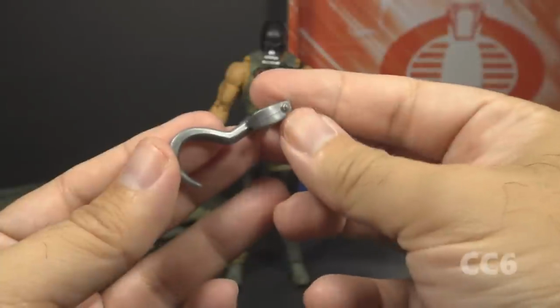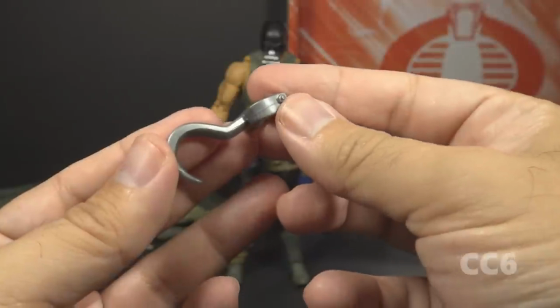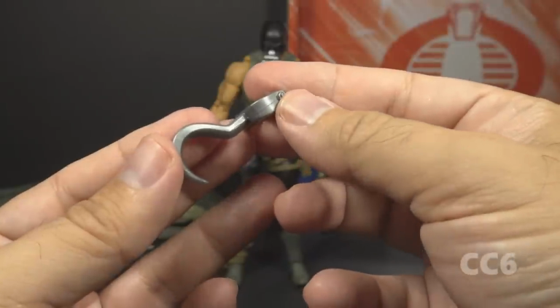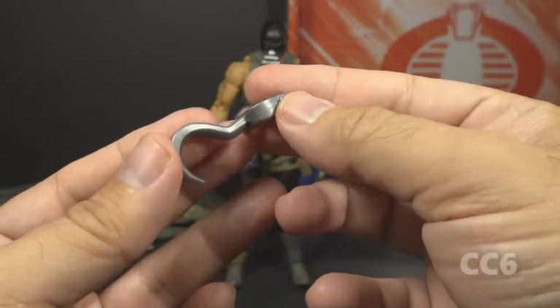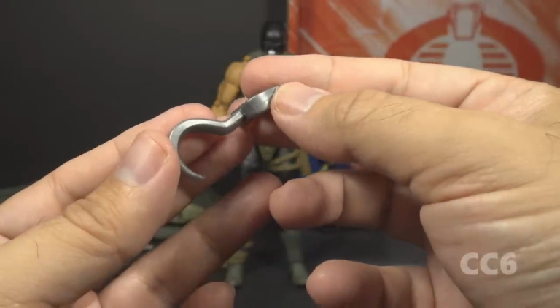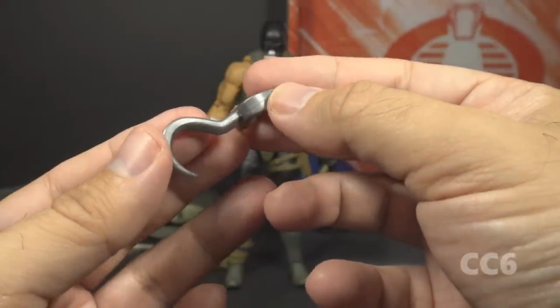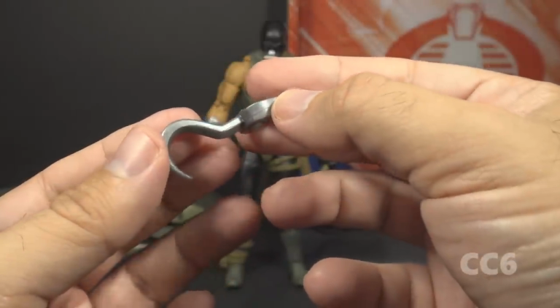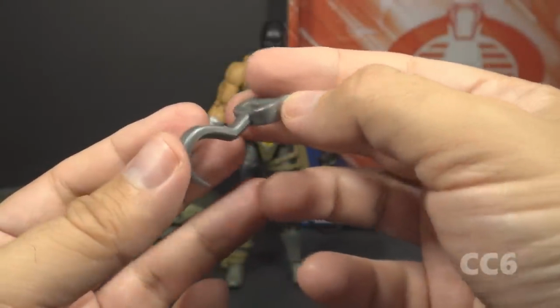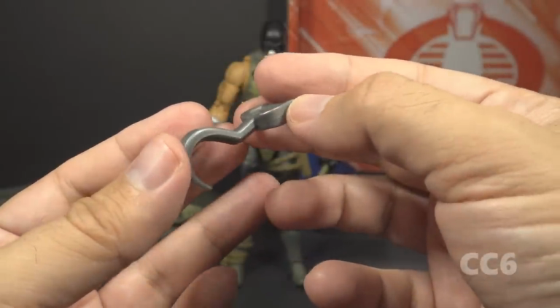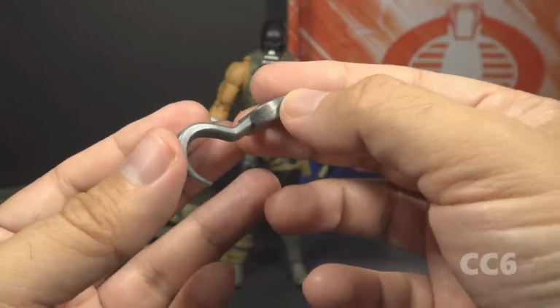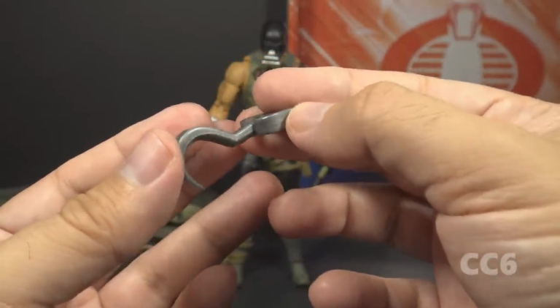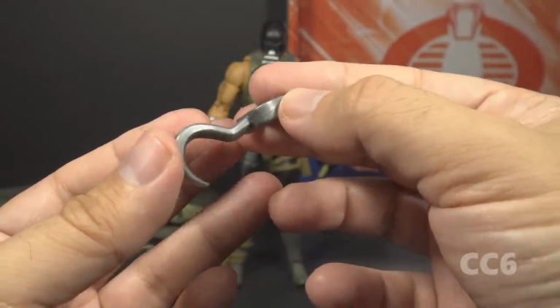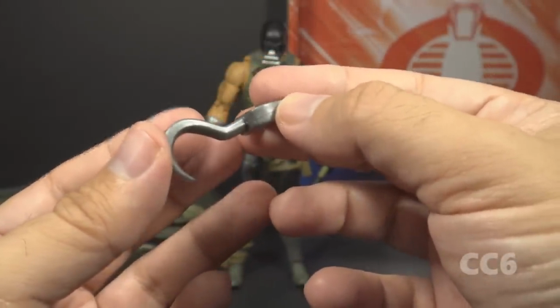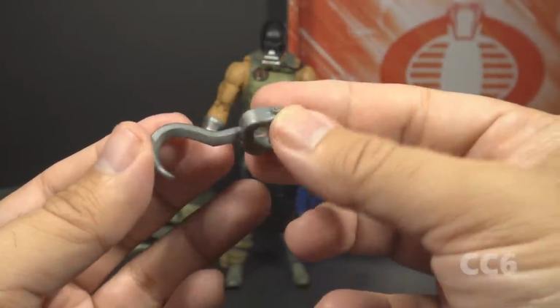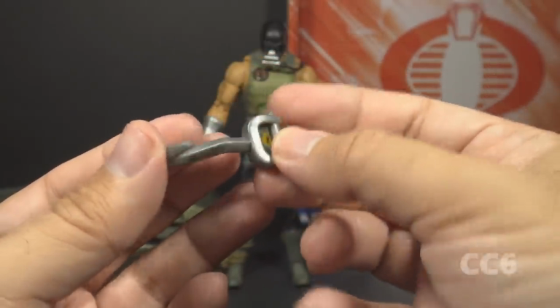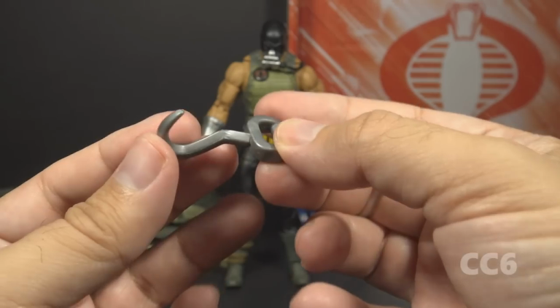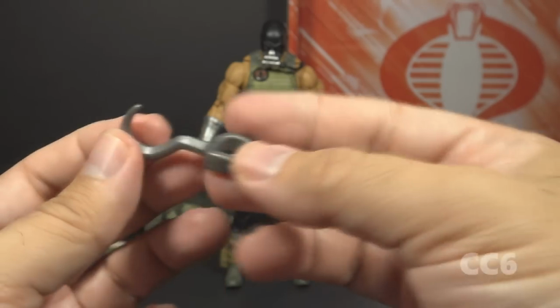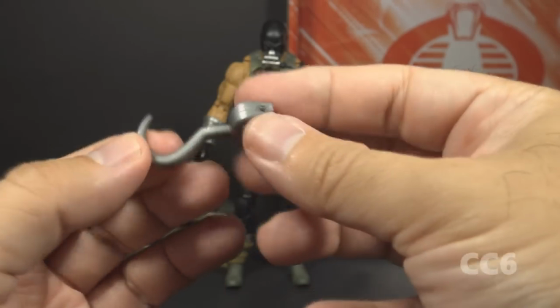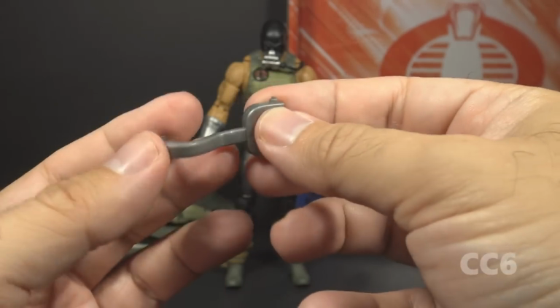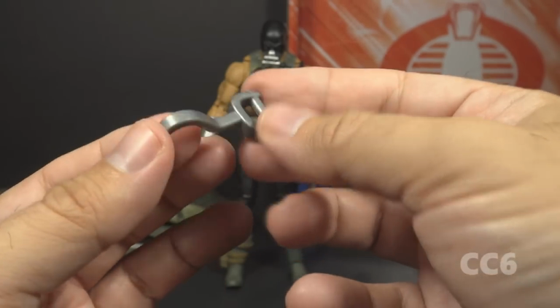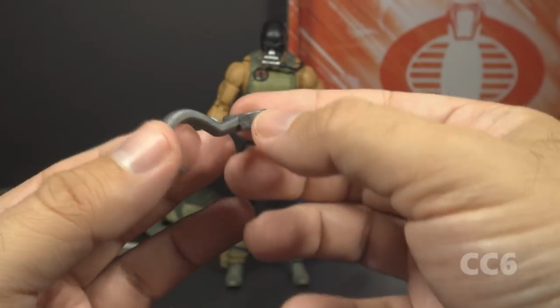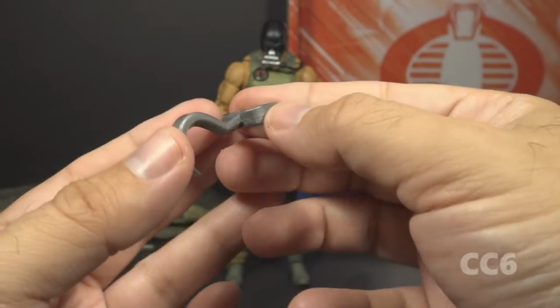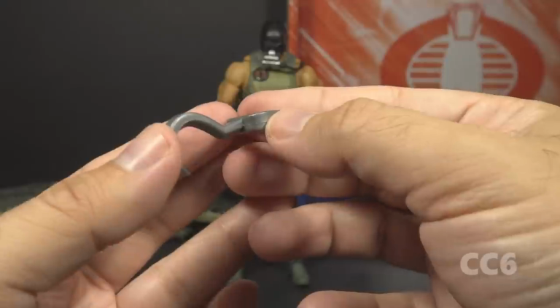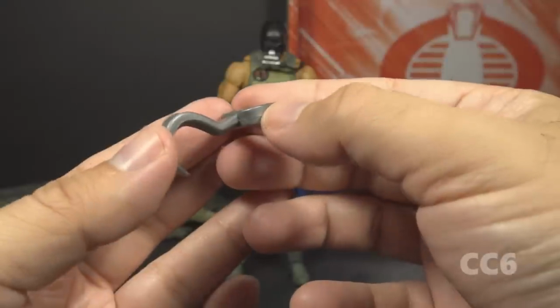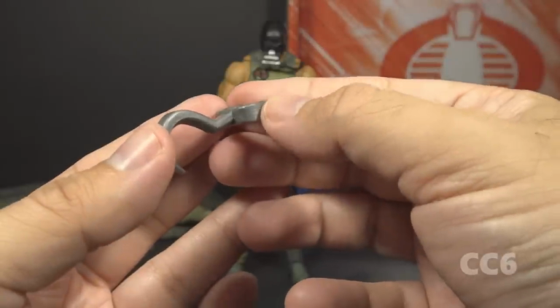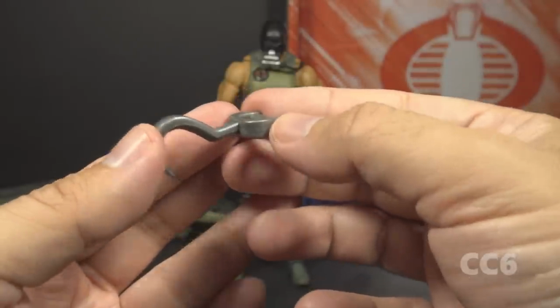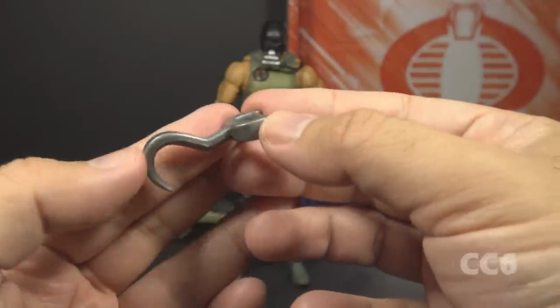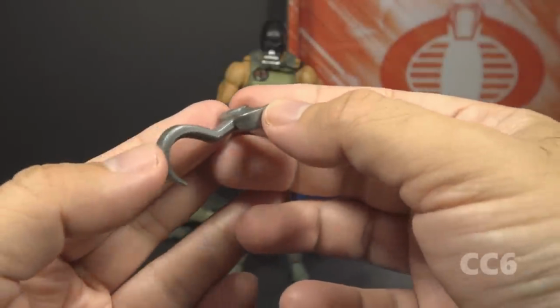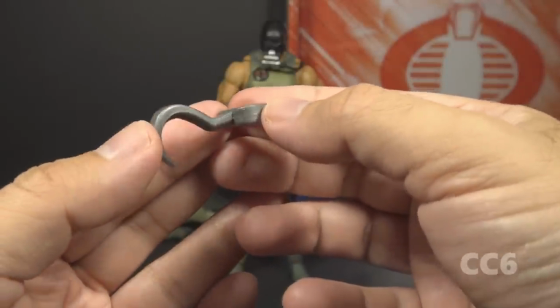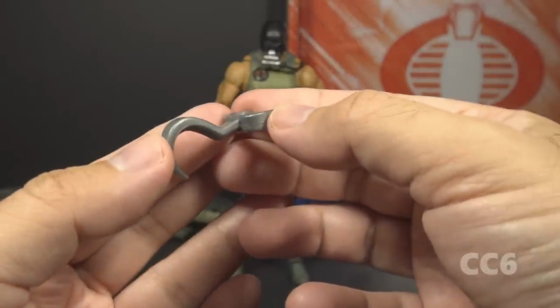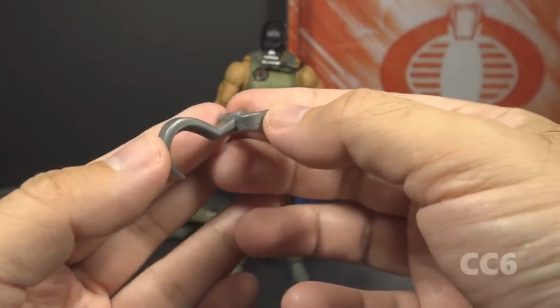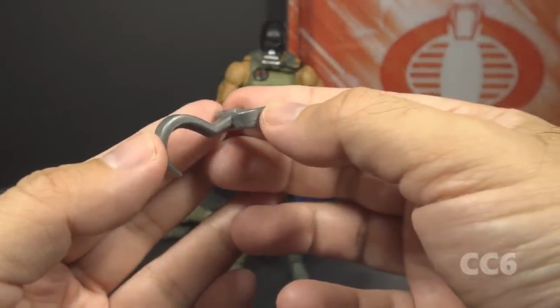He includes a silver hook, which does not have a vintage accessory analog. I'm told this is used to open the crocodile's mouth, and I'm sure it could be used for that. I think it should be used to replace Croc Master's hand after the croc bites it off.